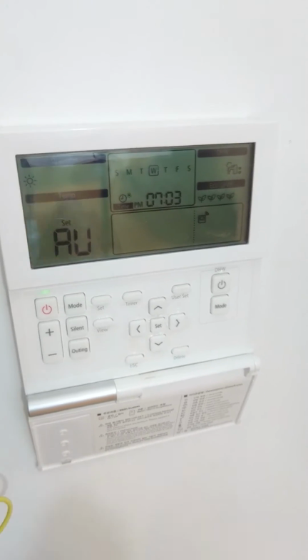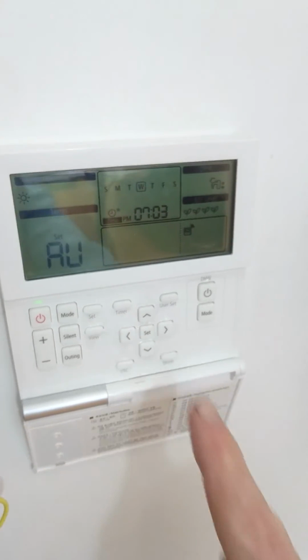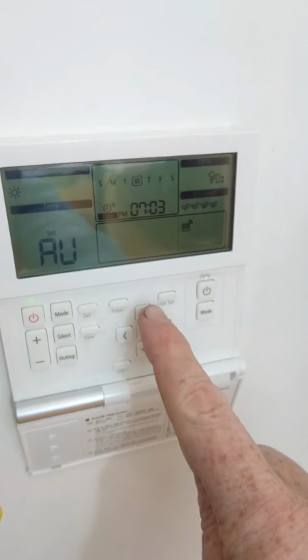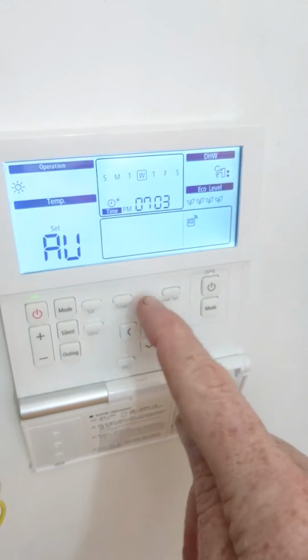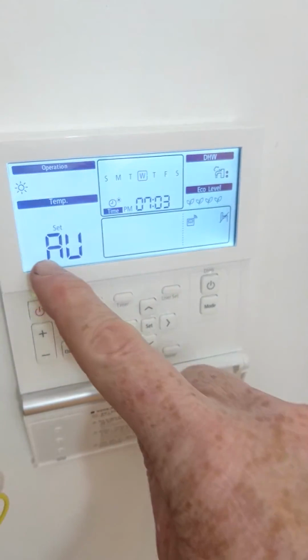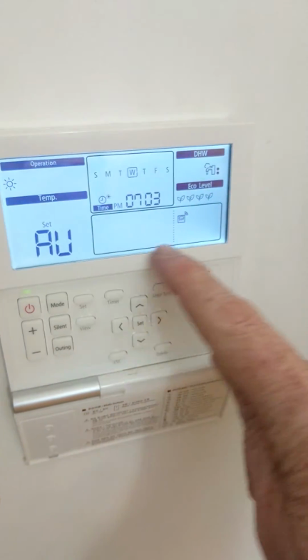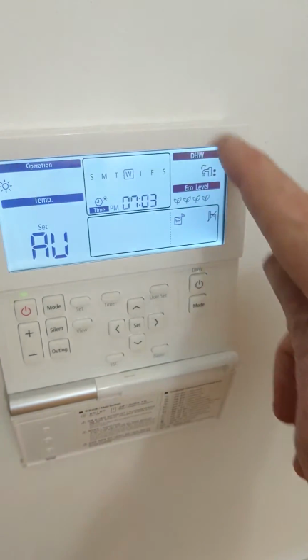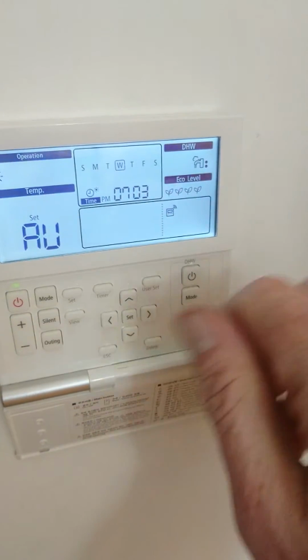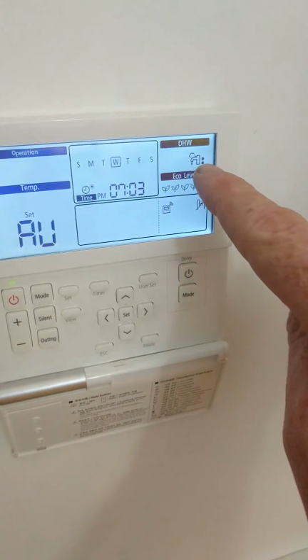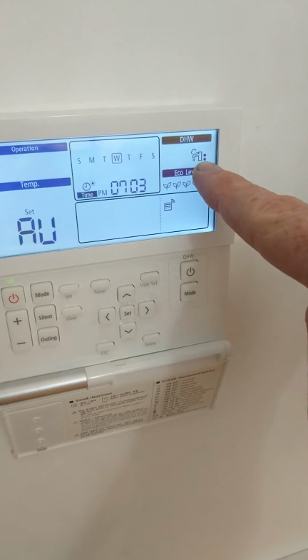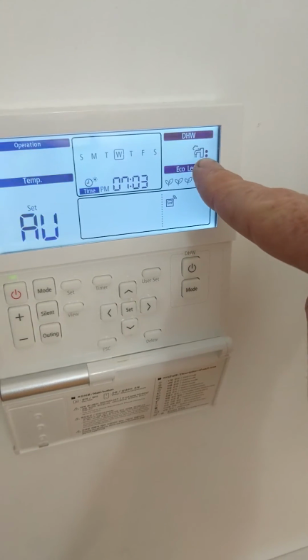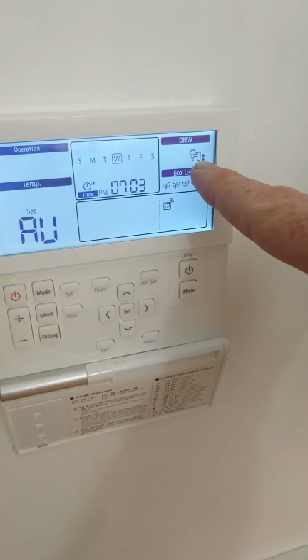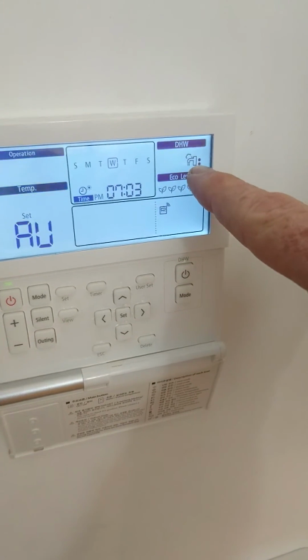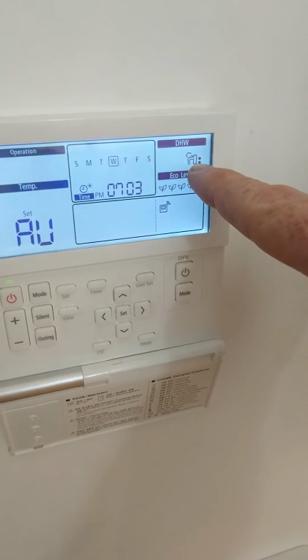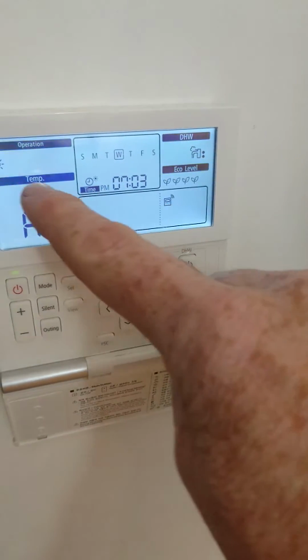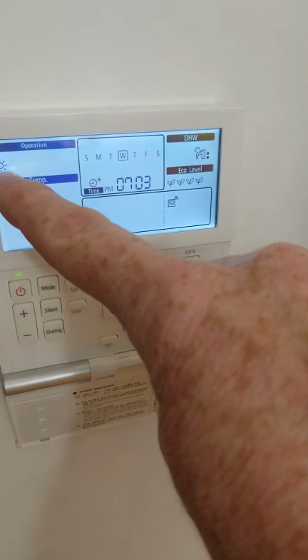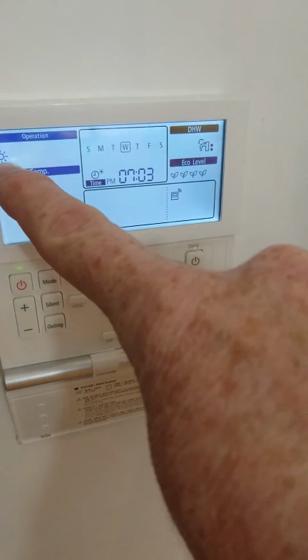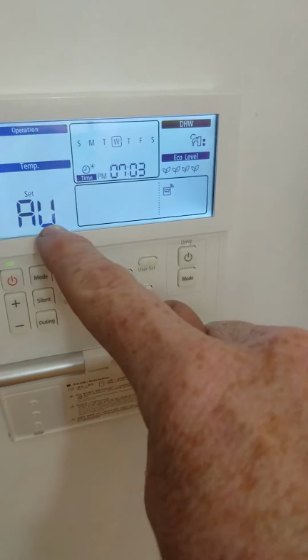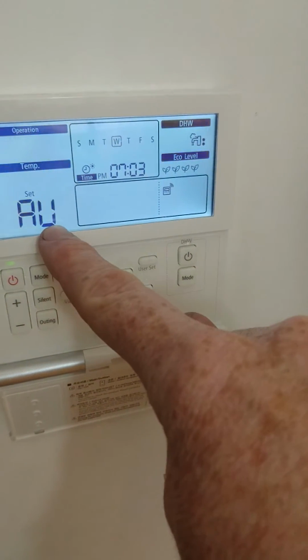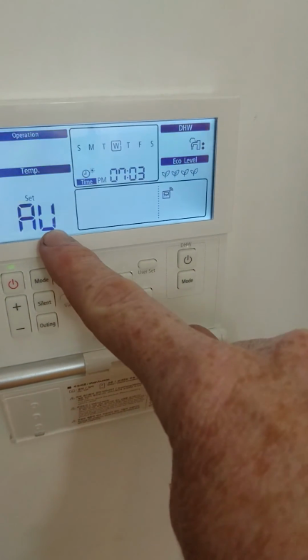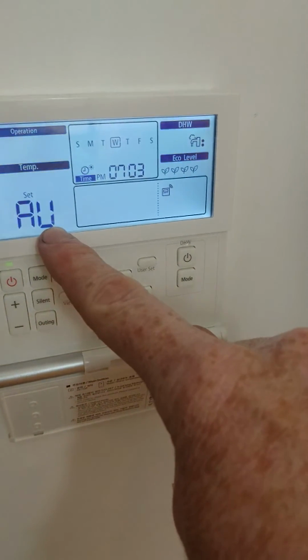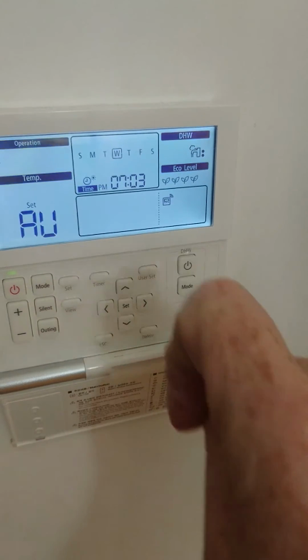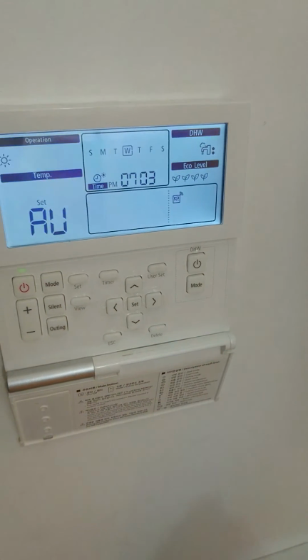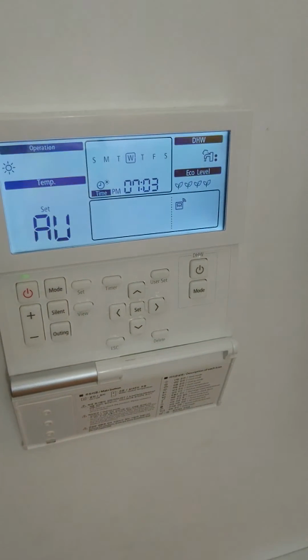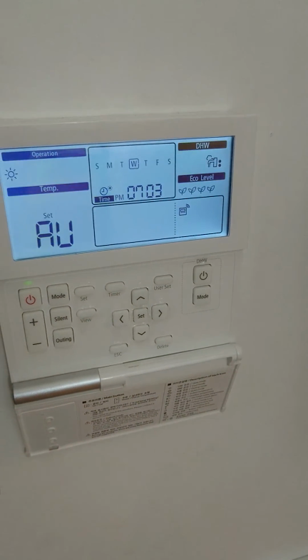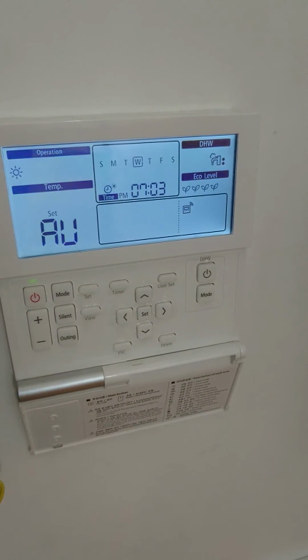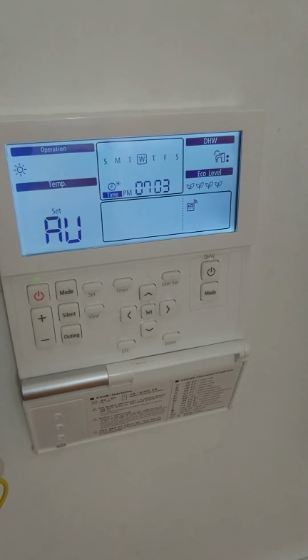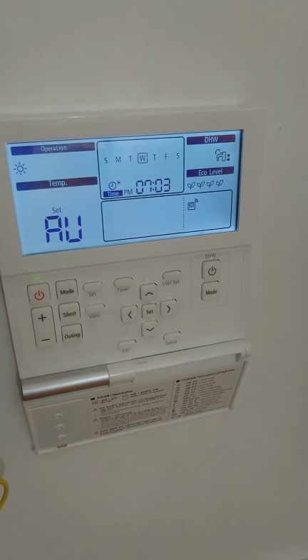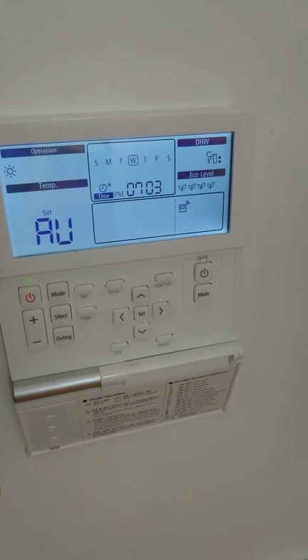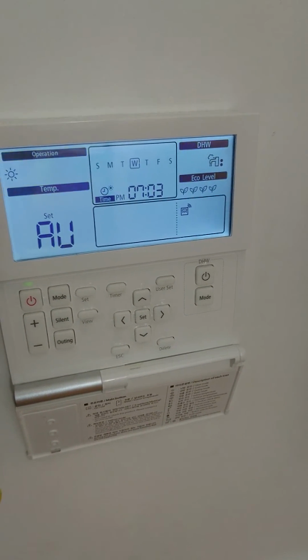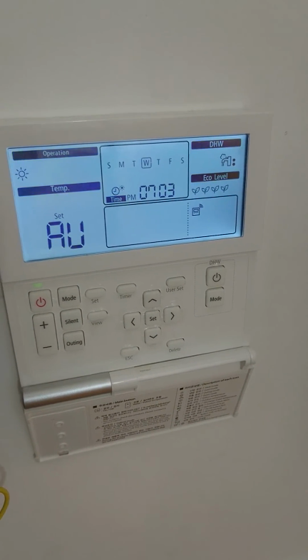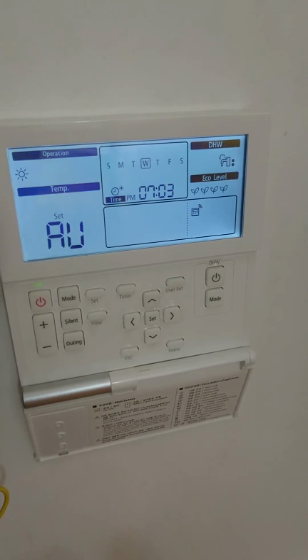Now we can see the remote controller has returned to normal. Our tap symbol saying hot water is active, our sun symbol and our AU symbol saying we're ready to go. As soon as we receive a new run signal, we'll start heating the house.